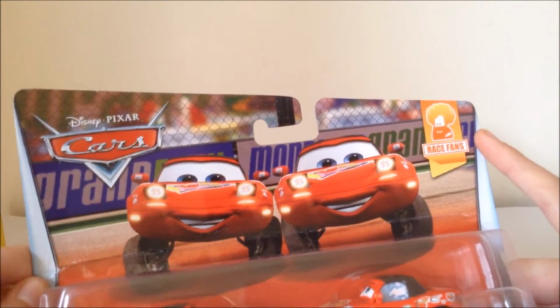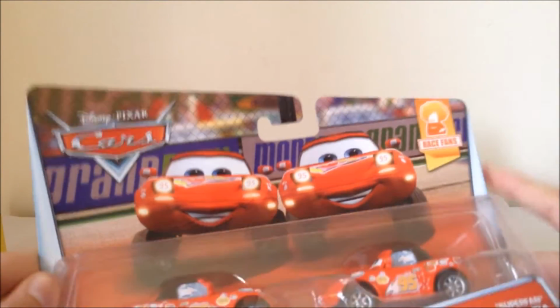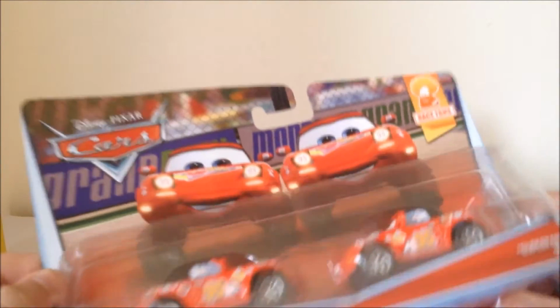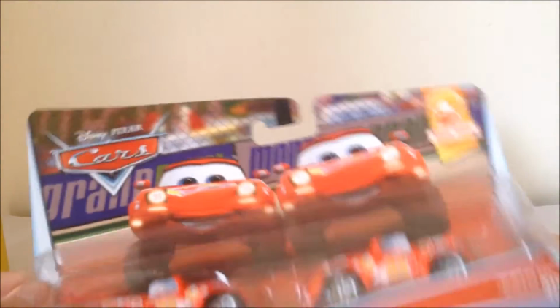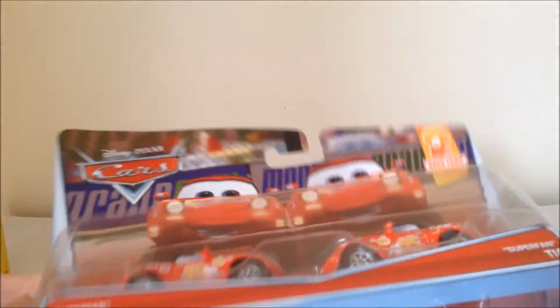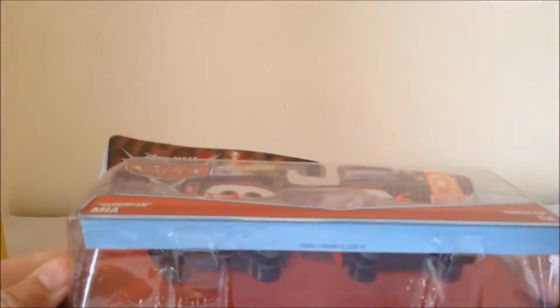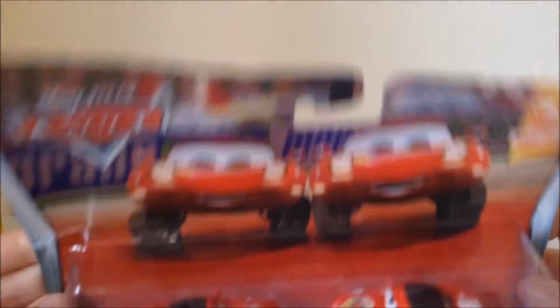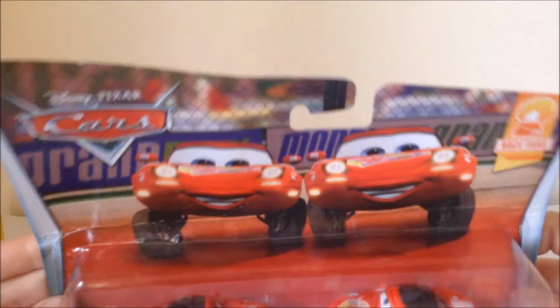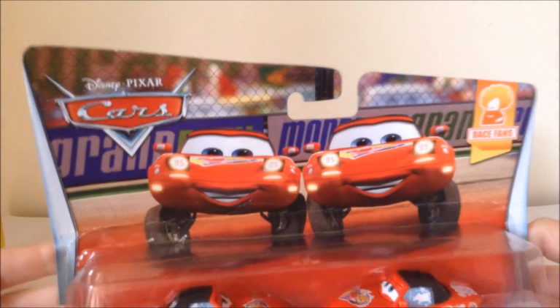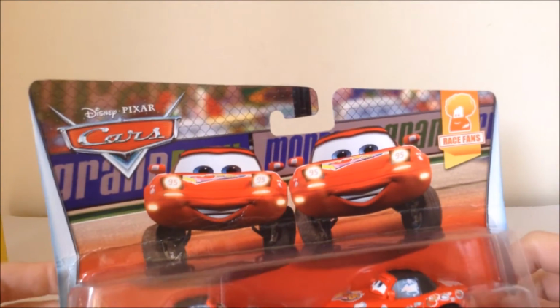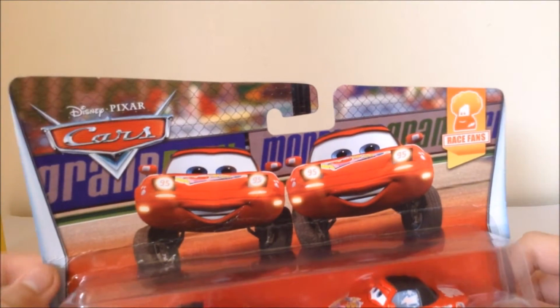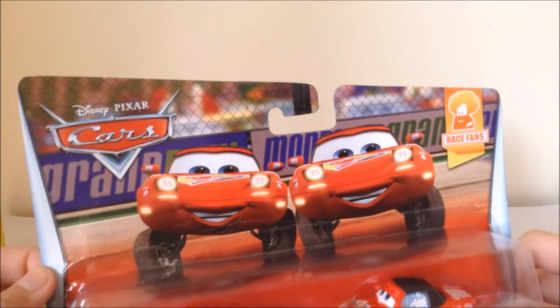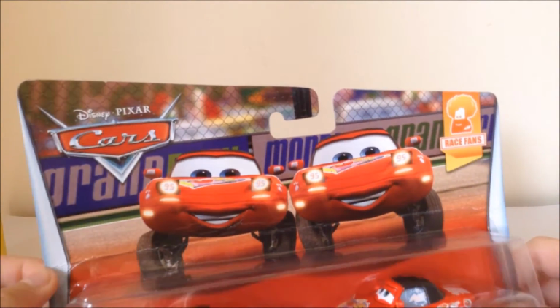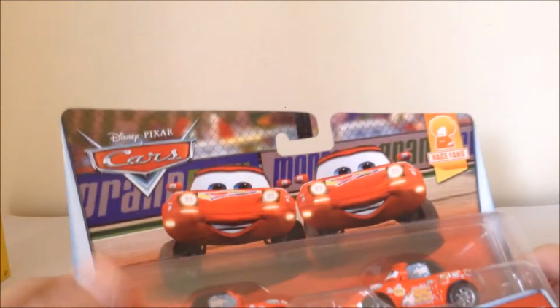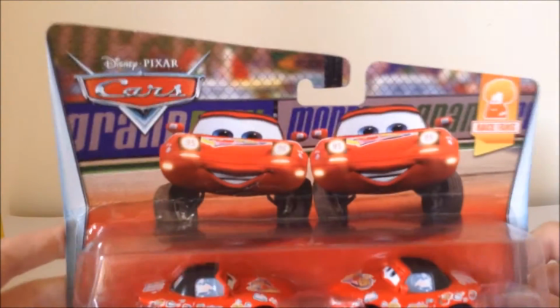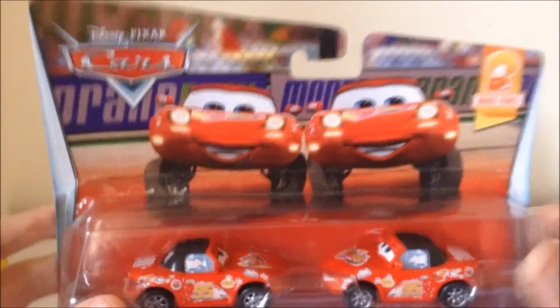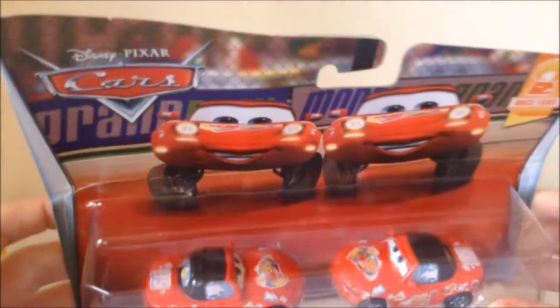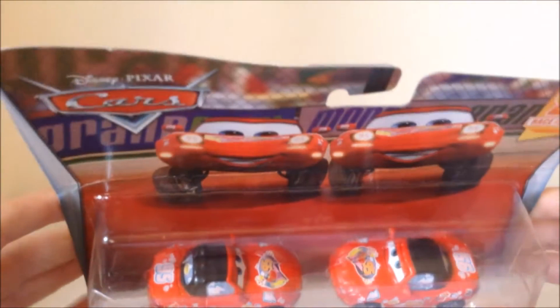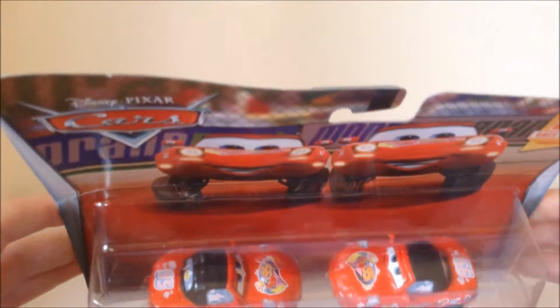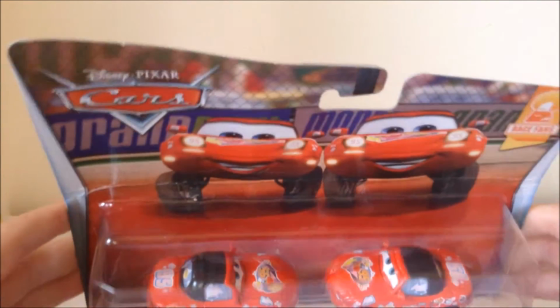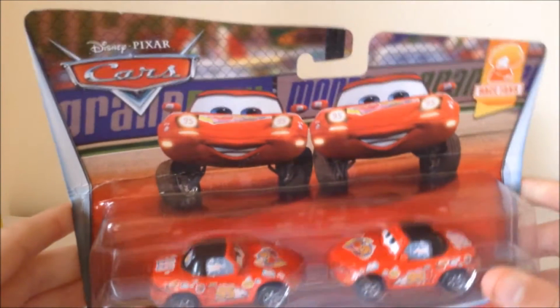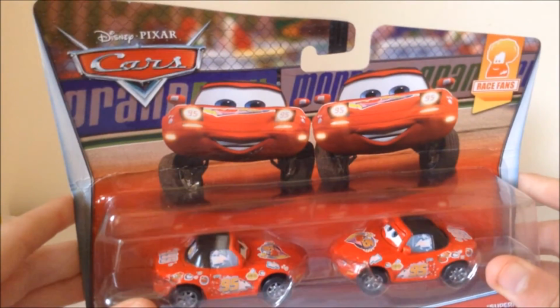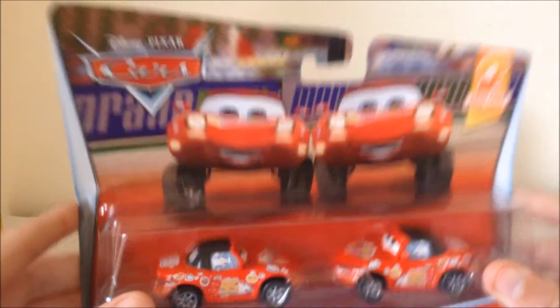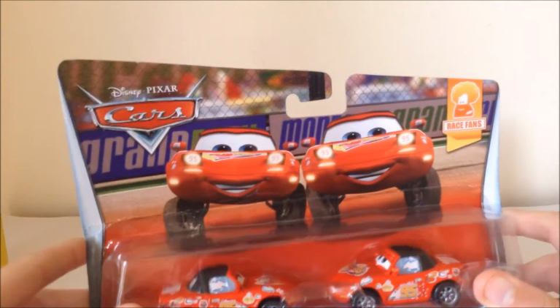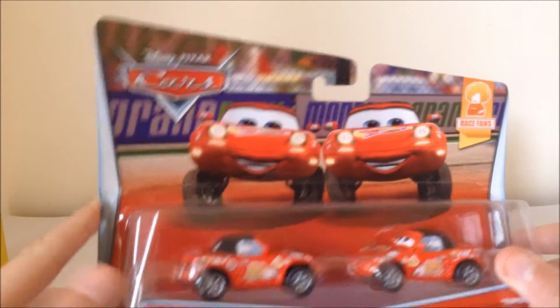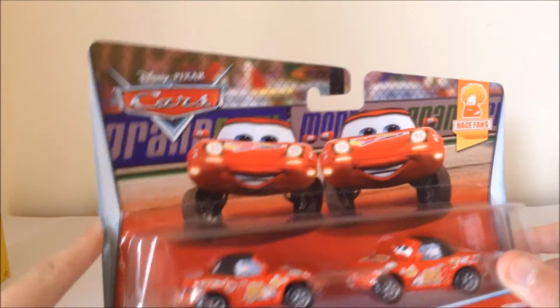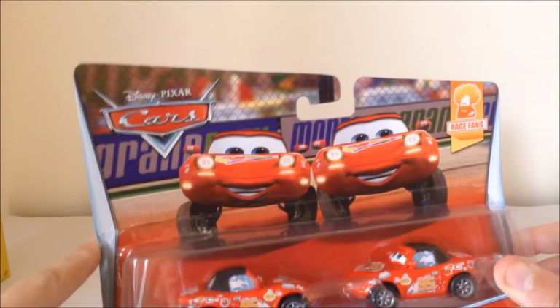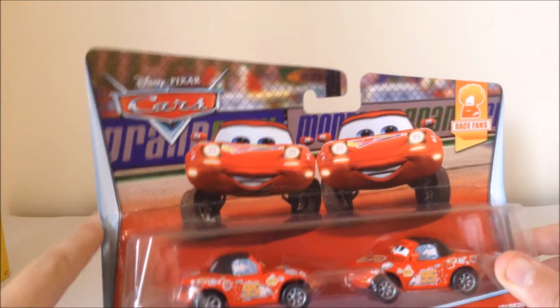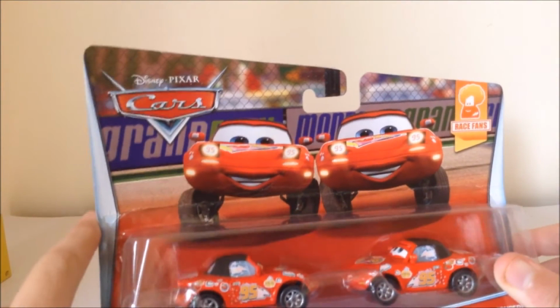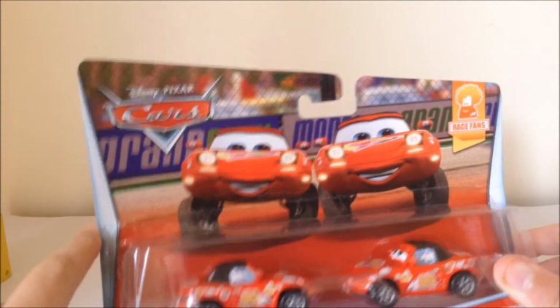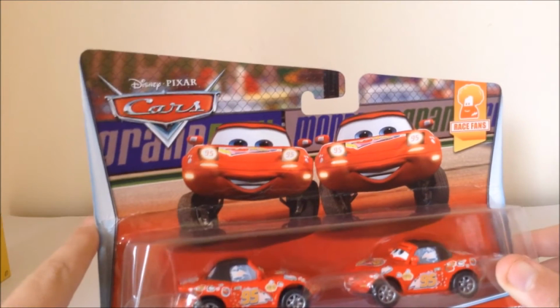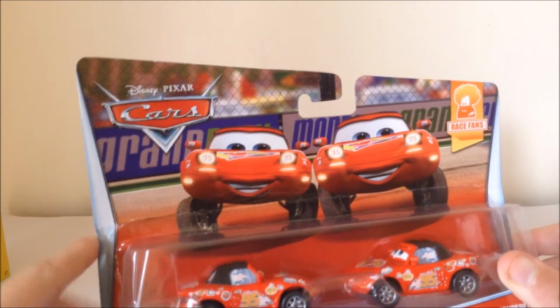I've wanted Mia and Tia ever since I was a little kid. I've been liking Disney Cars ever since the first movie came out, and I just really always wanted Mia and Tia, but we could never find them in stores.